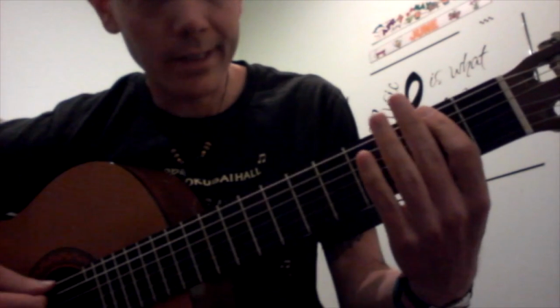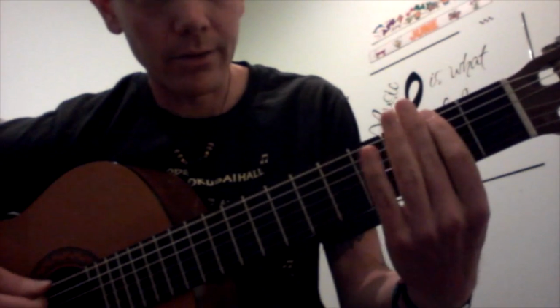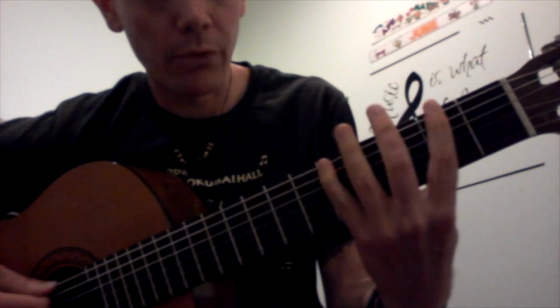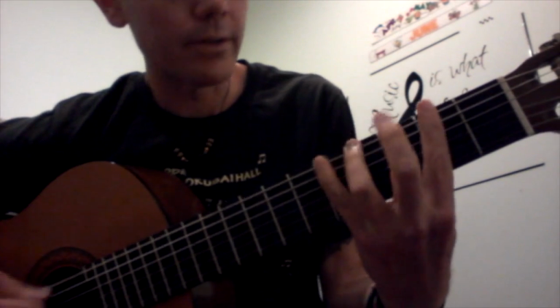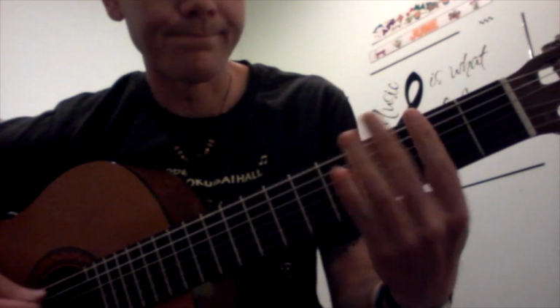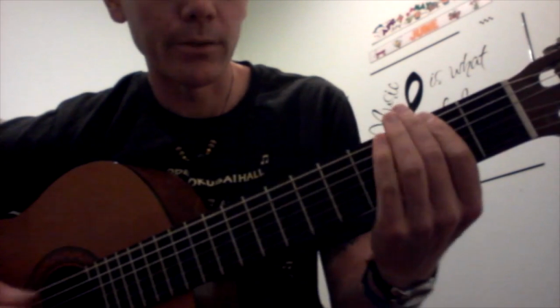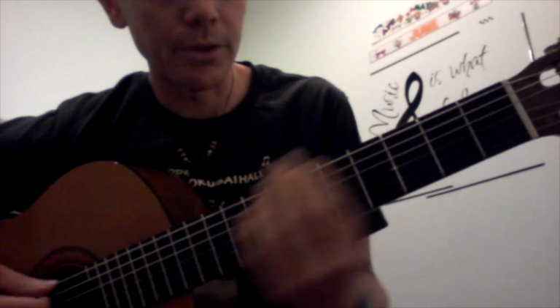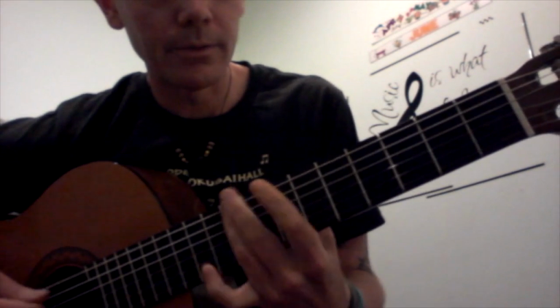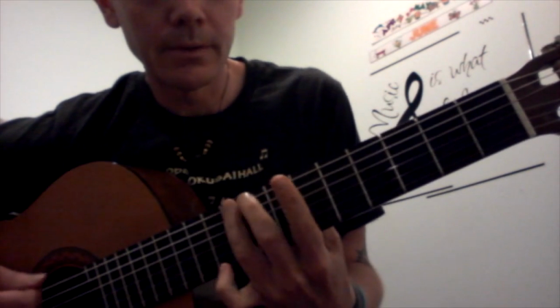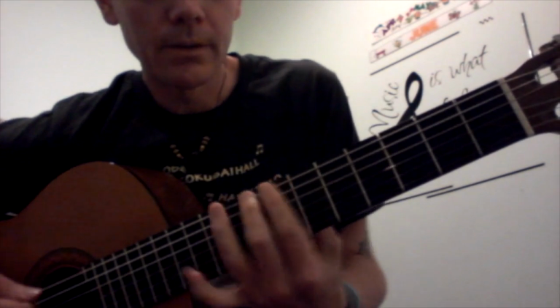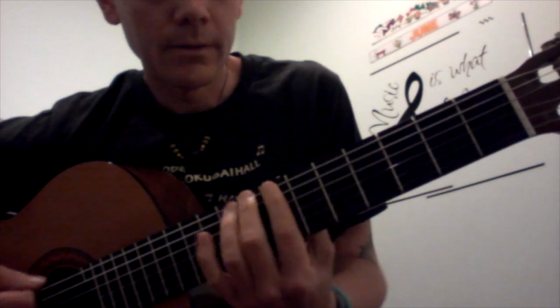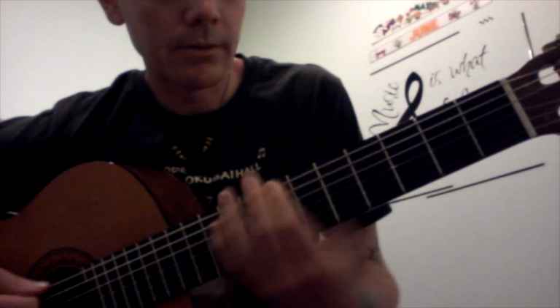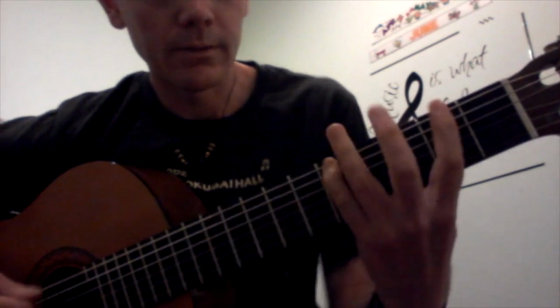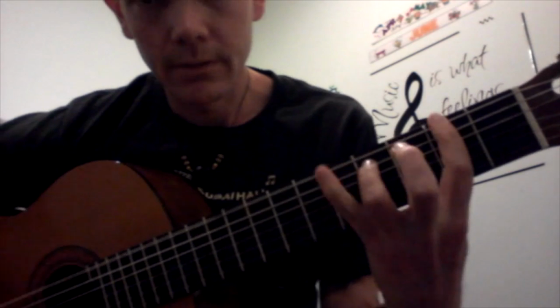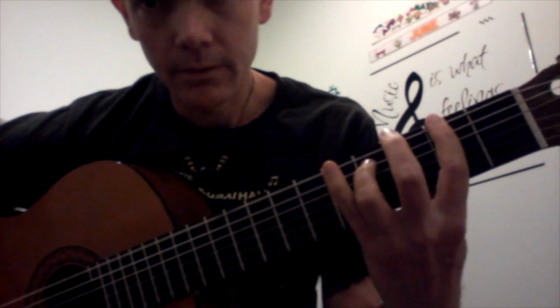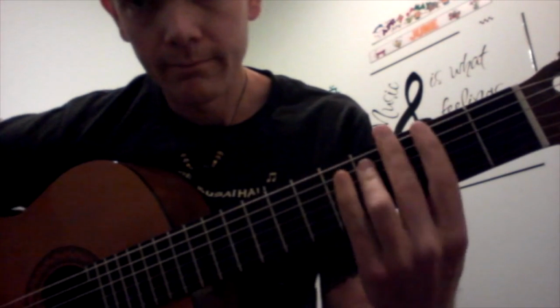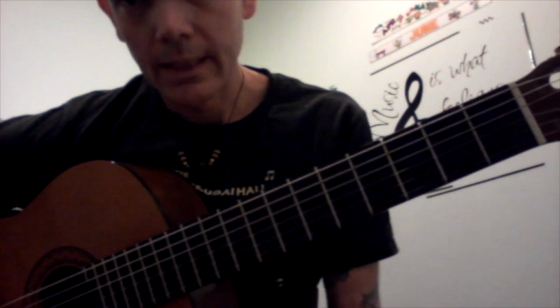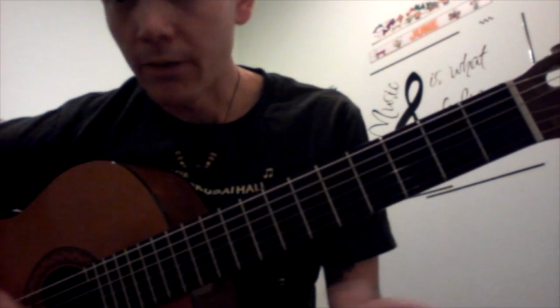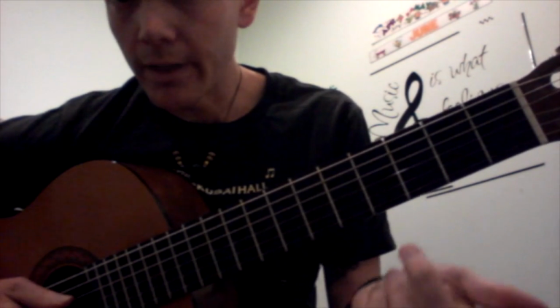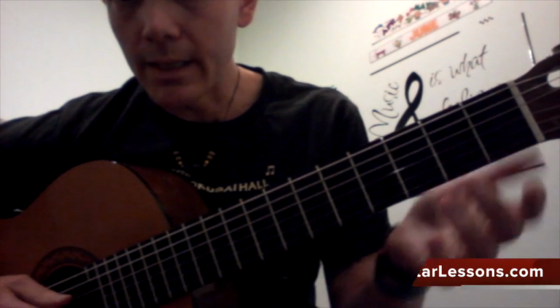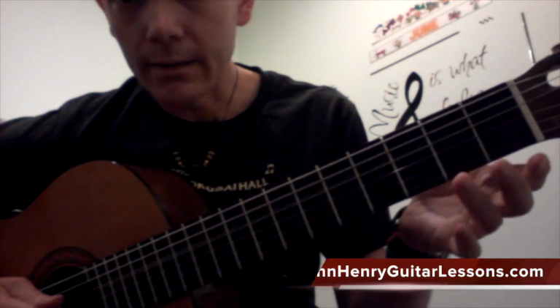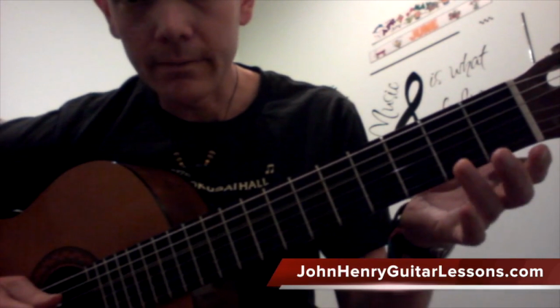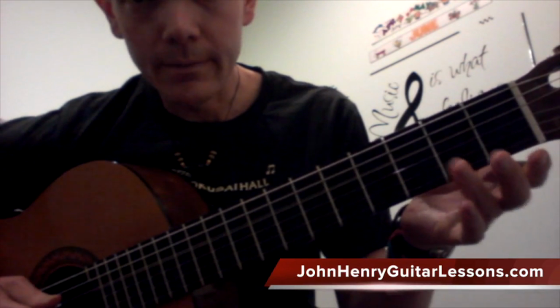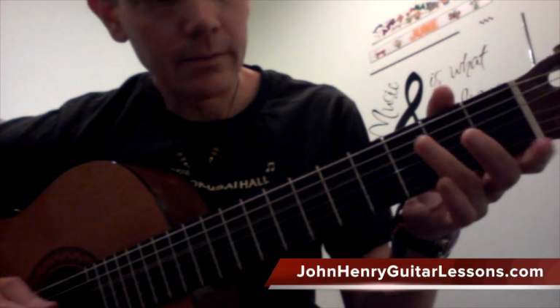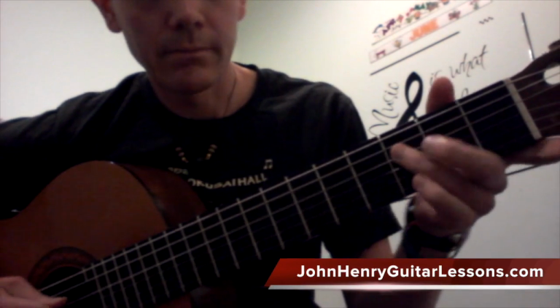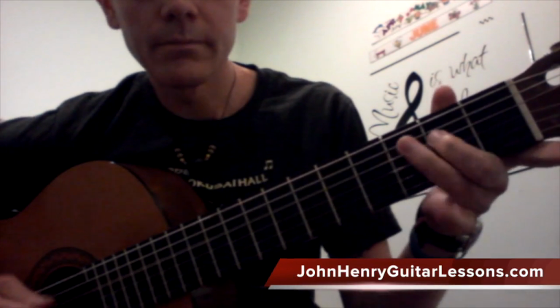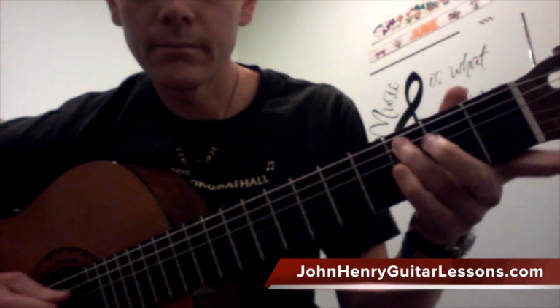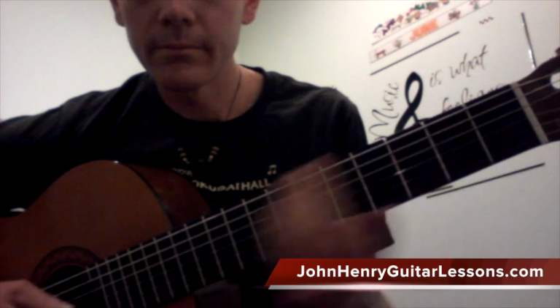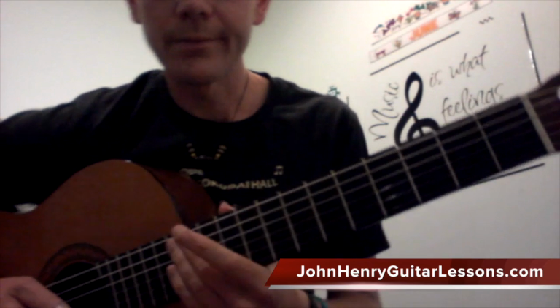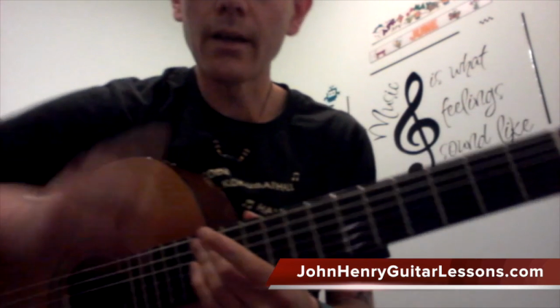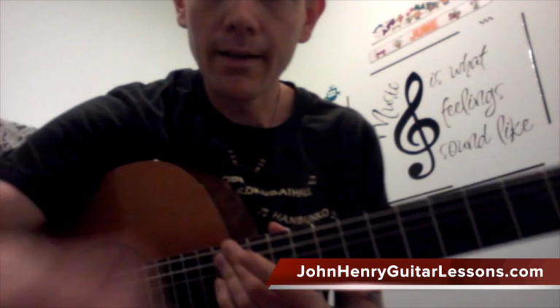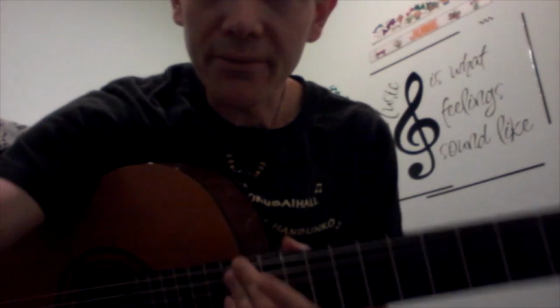It sounds good both ways, so it's up to you. And the original key is D. Have fun.